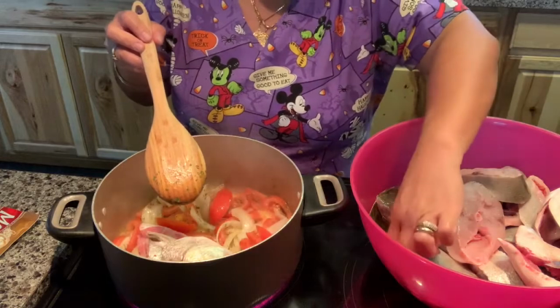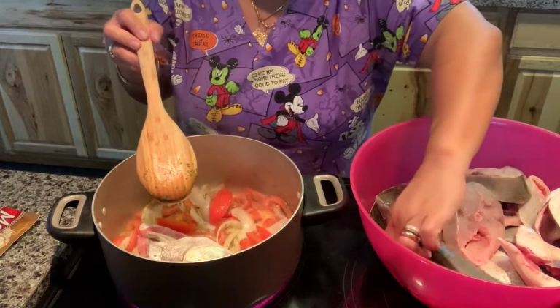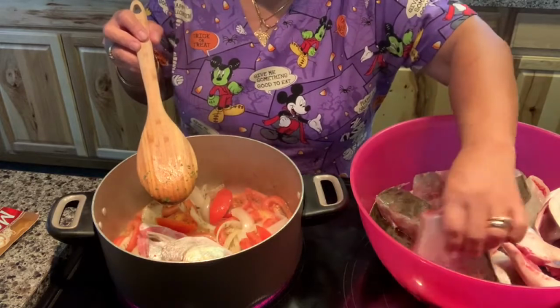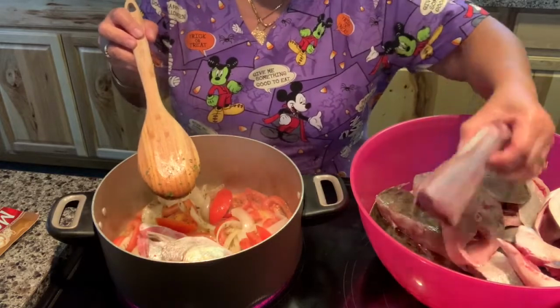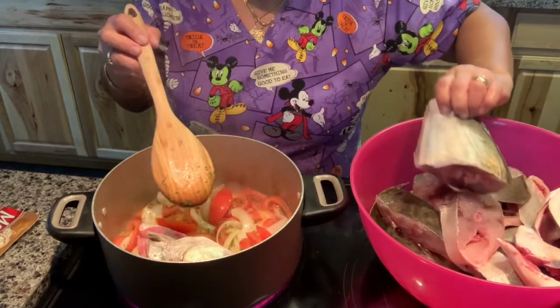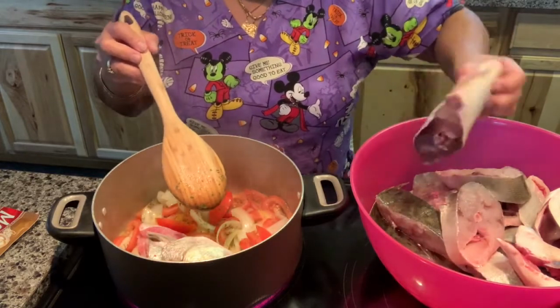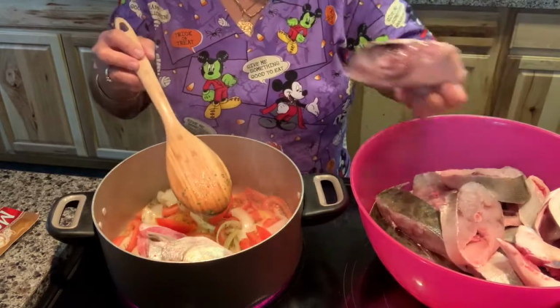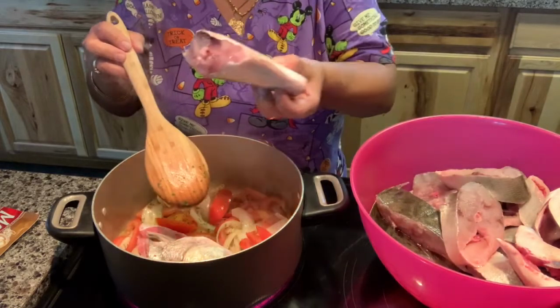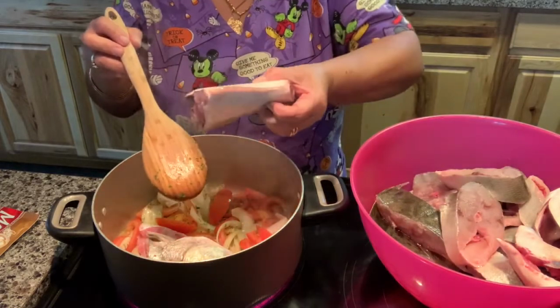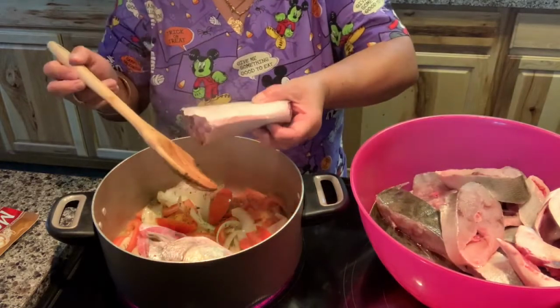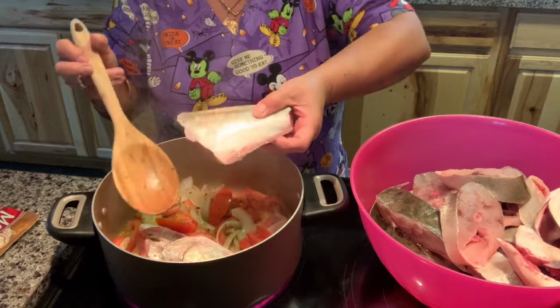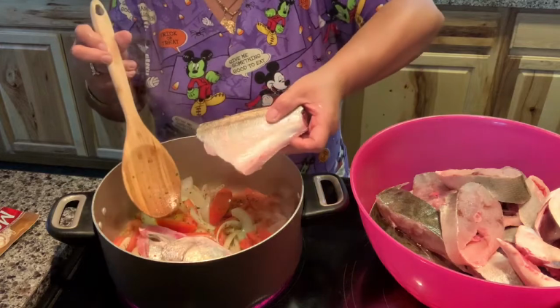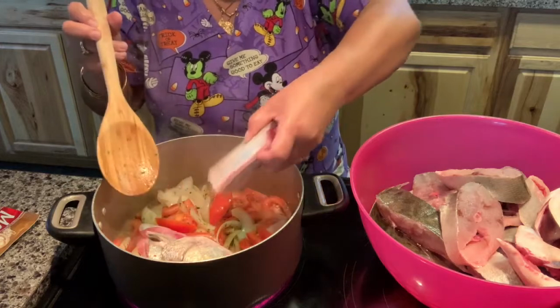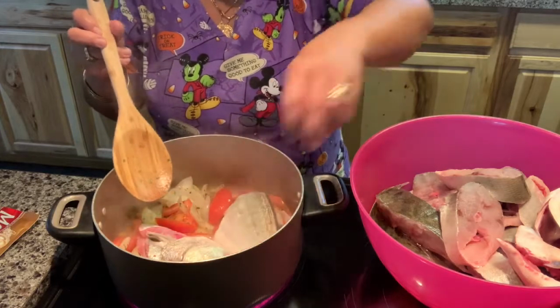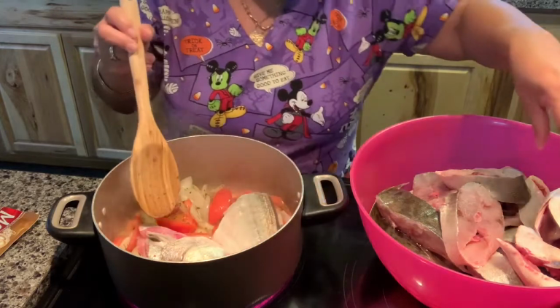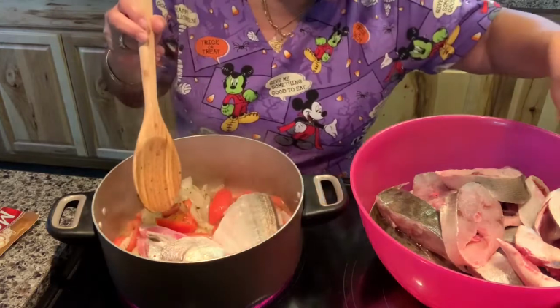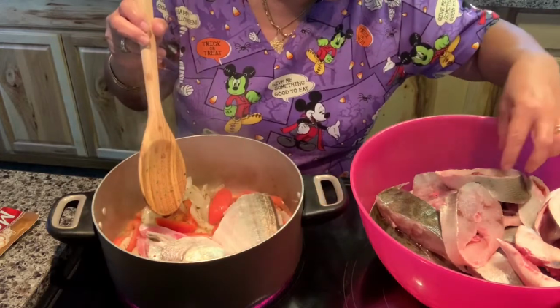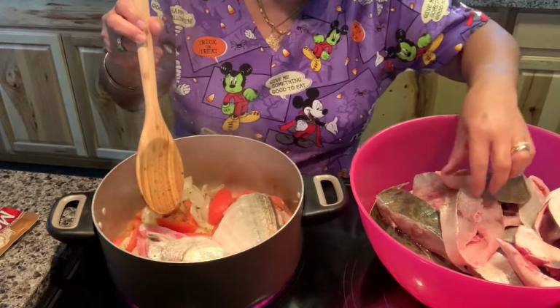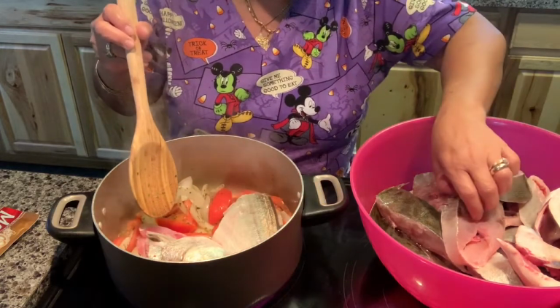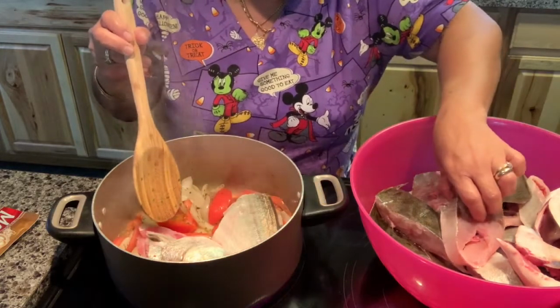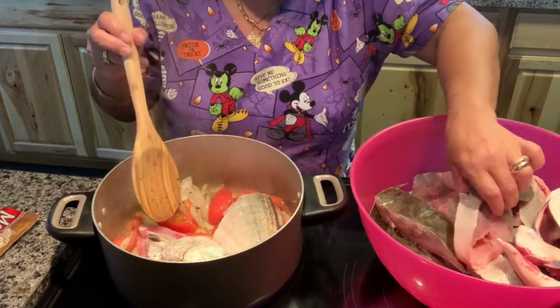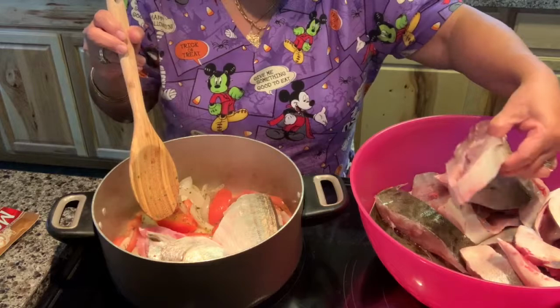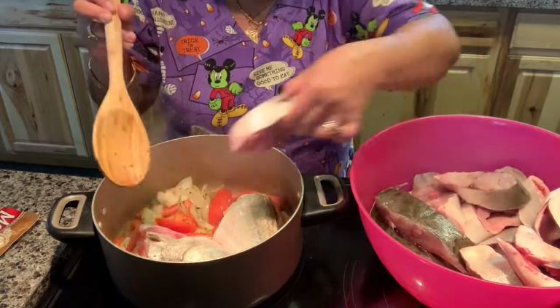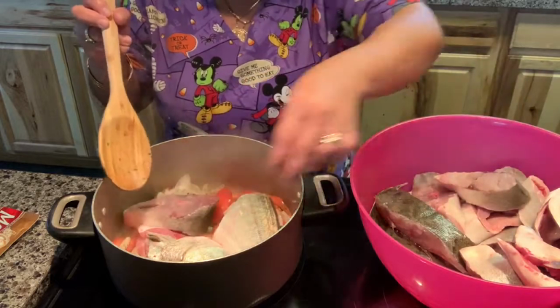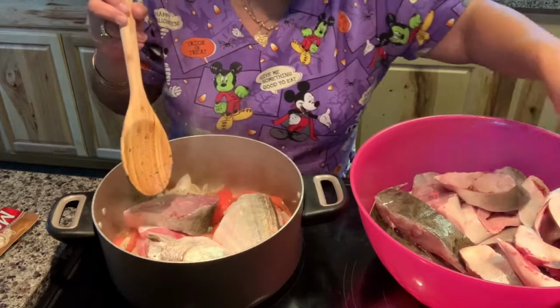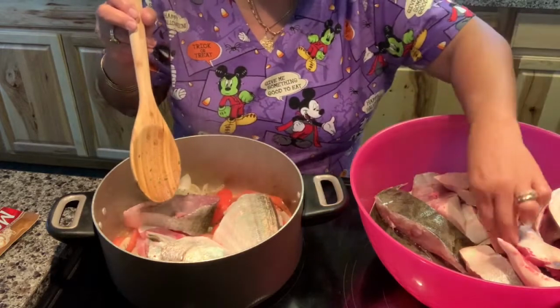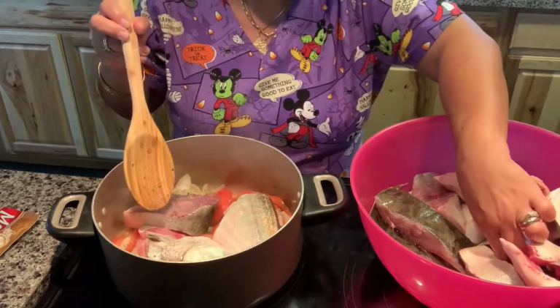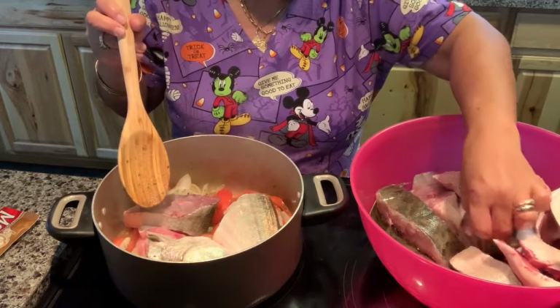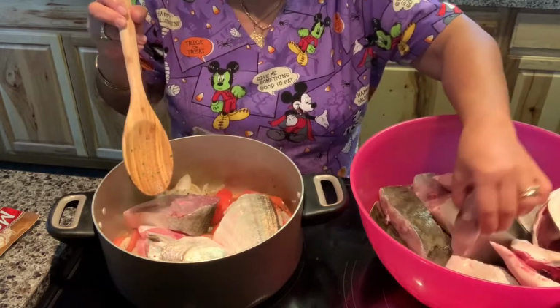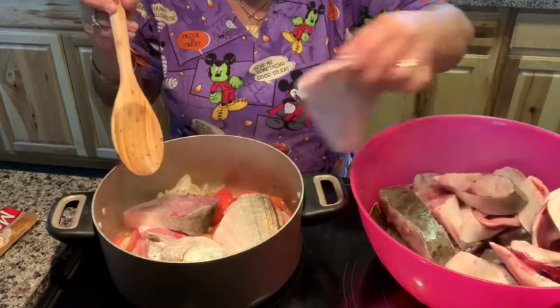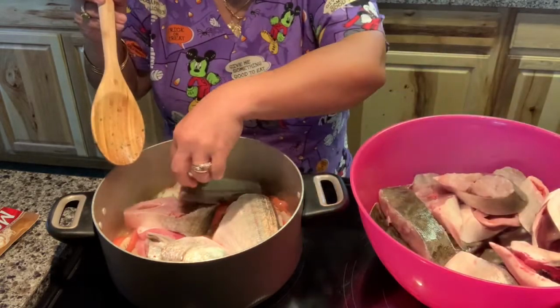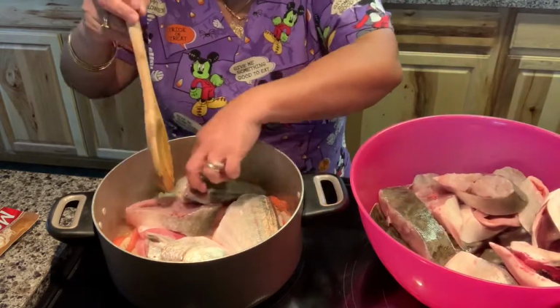They call this fish blue fish. I already cleaned it up earlier, and now I am just going to add it in.